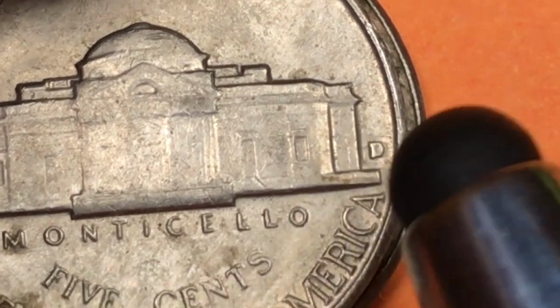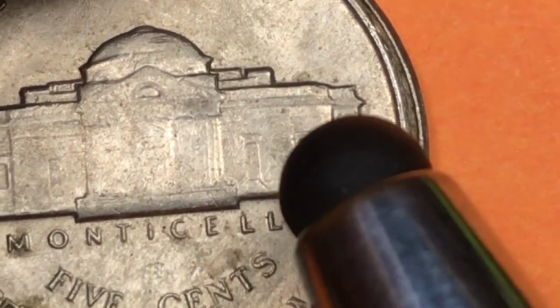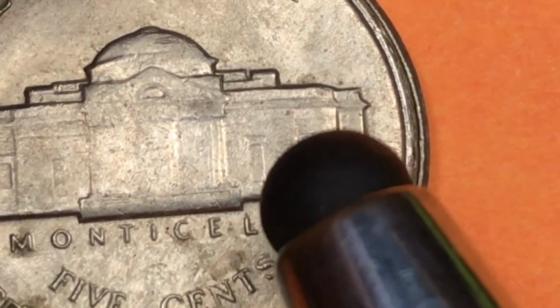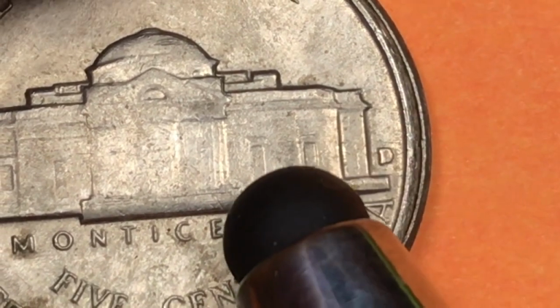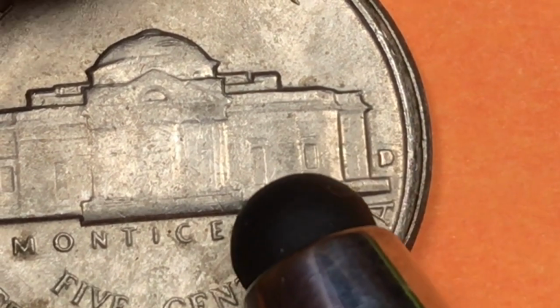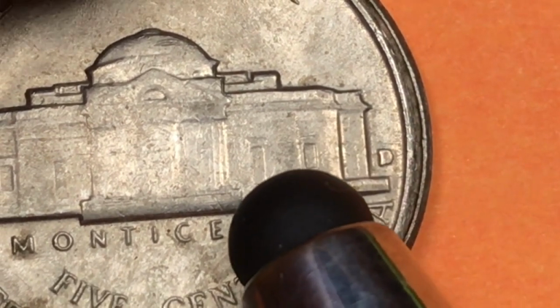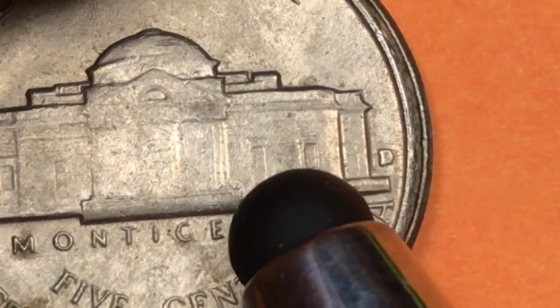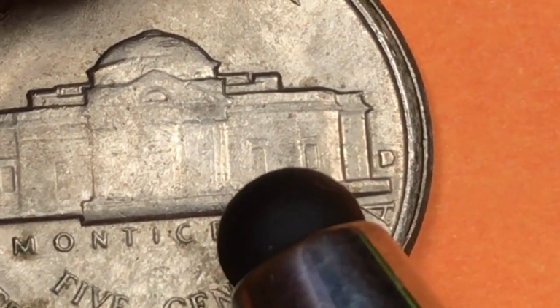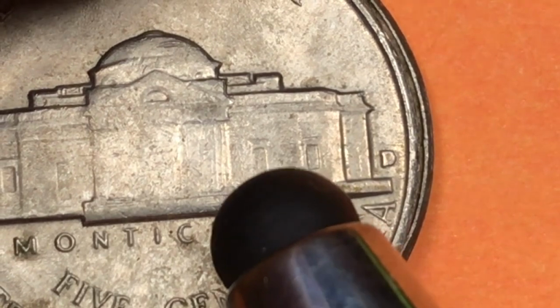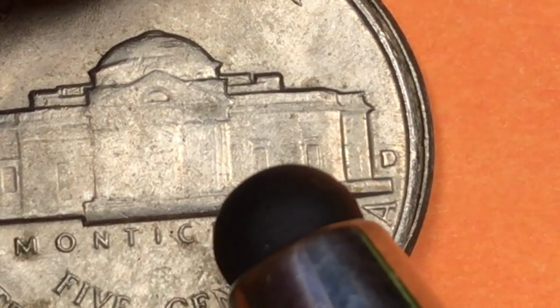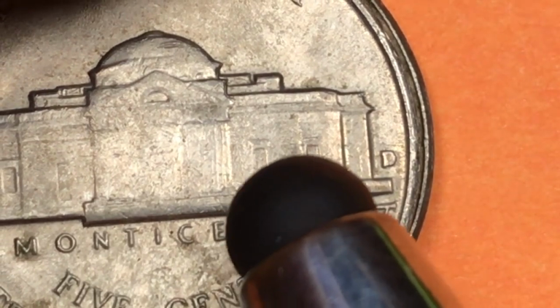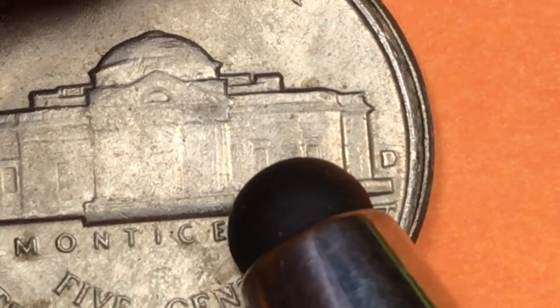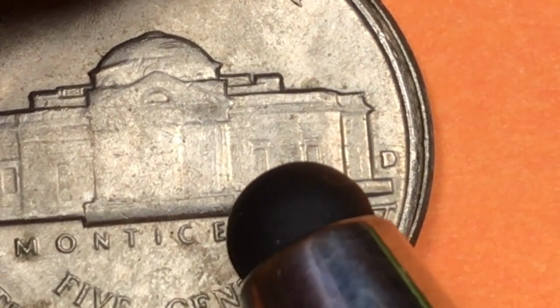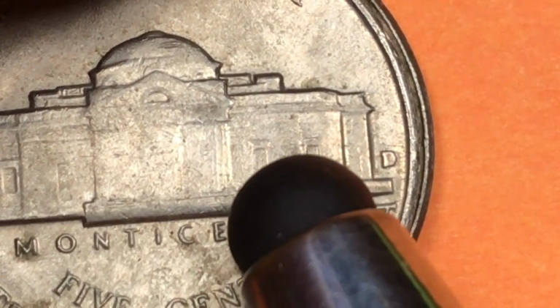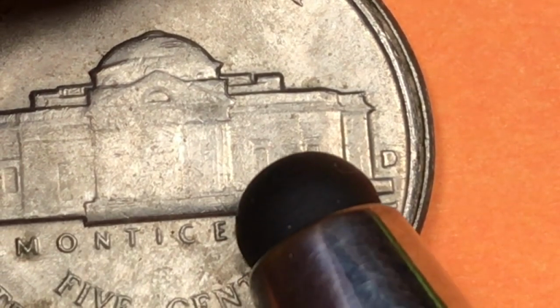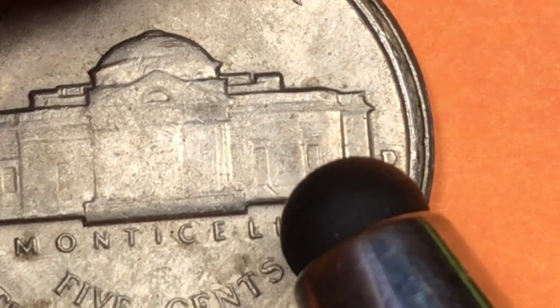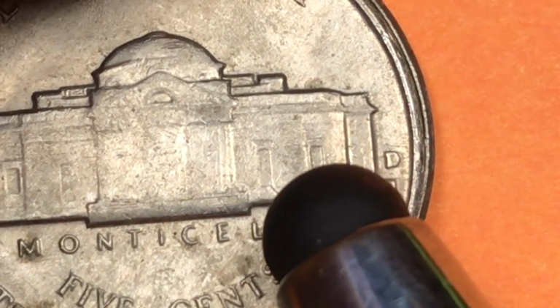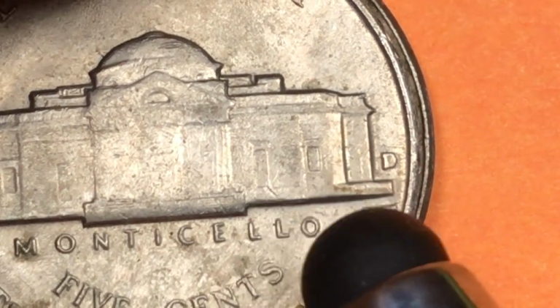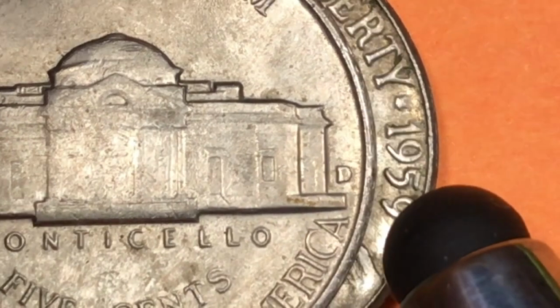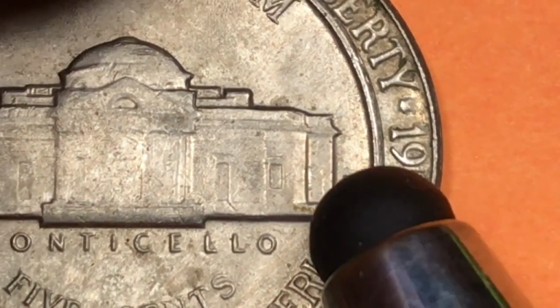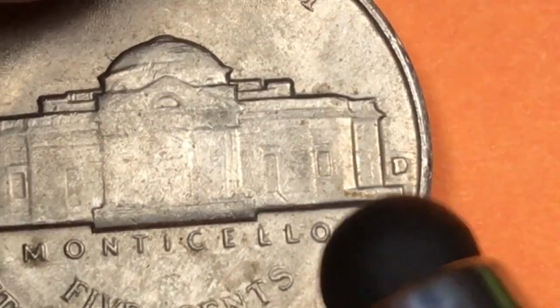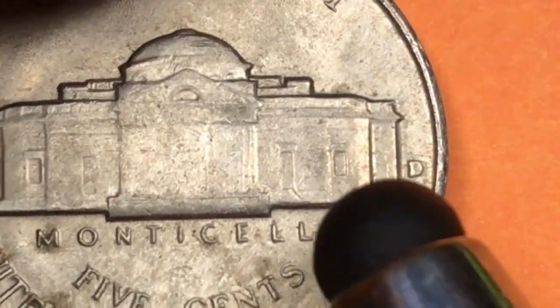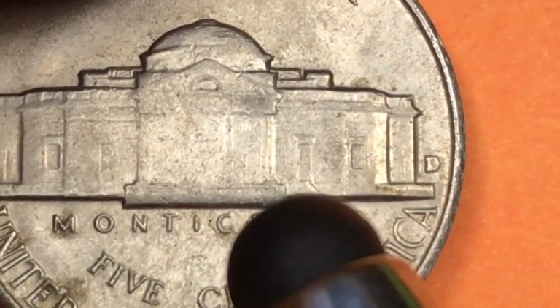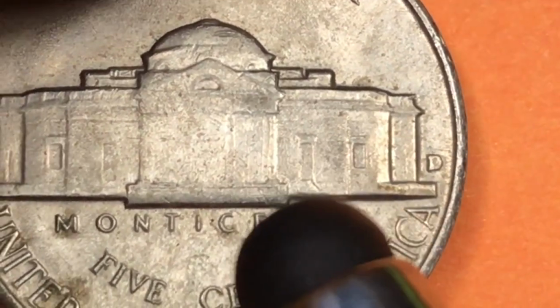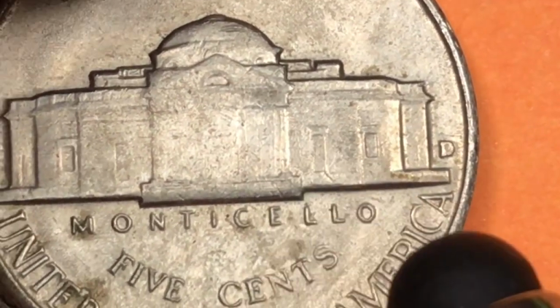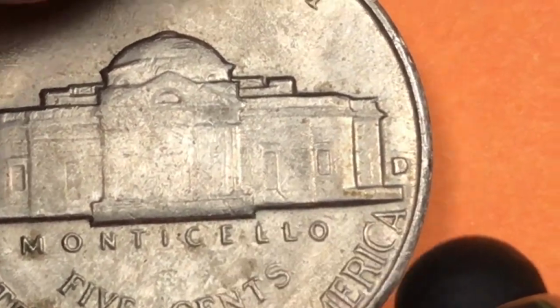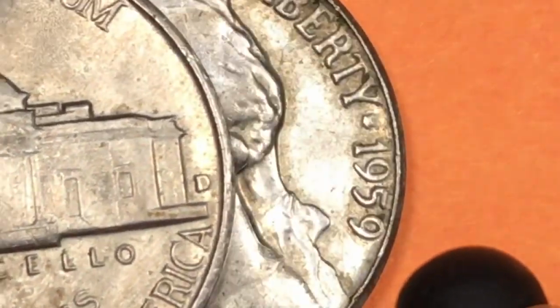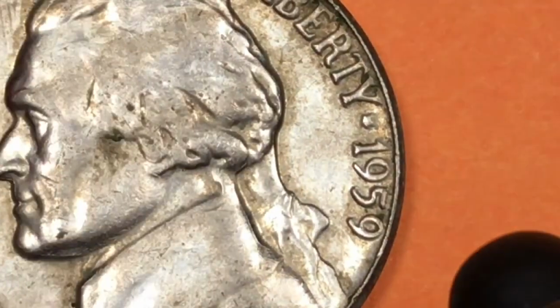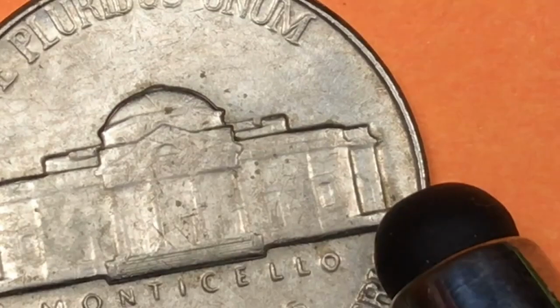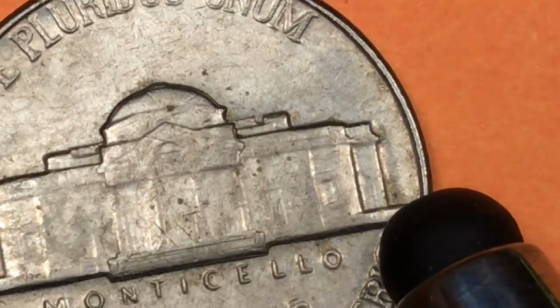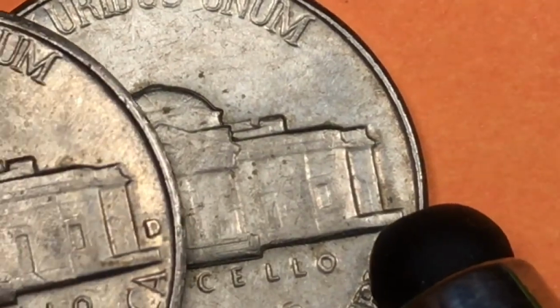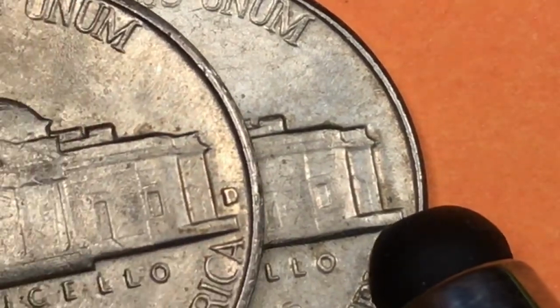In an MS65 this is worth $22. In an MS66 plus MS67 it's worth $2,000 to $3,000 — a couple thousand dollars if you can get the five full steps. This one does not have the mint mark on it.